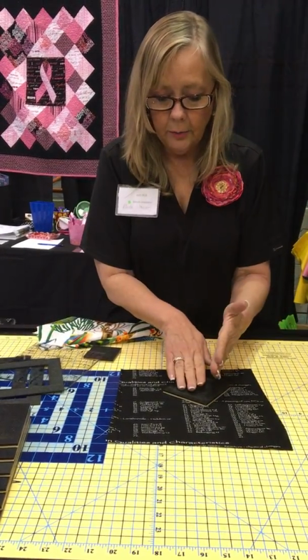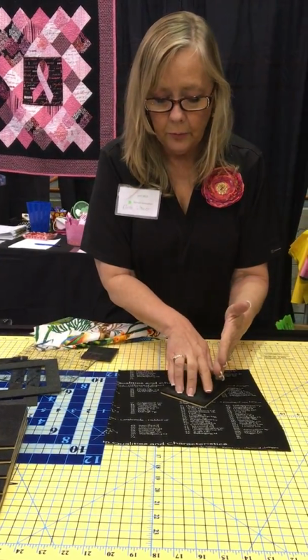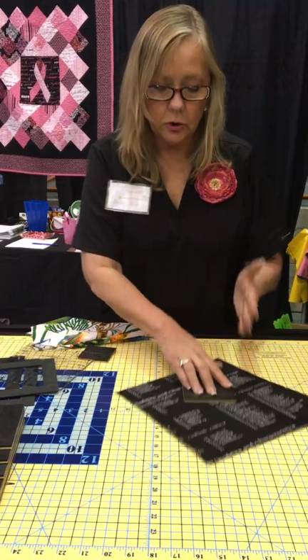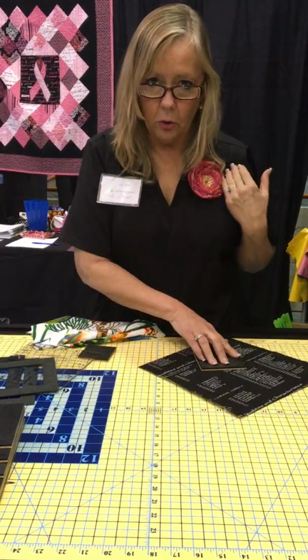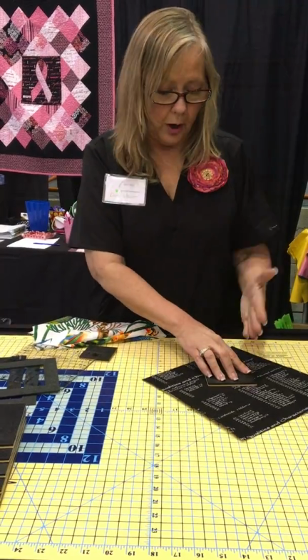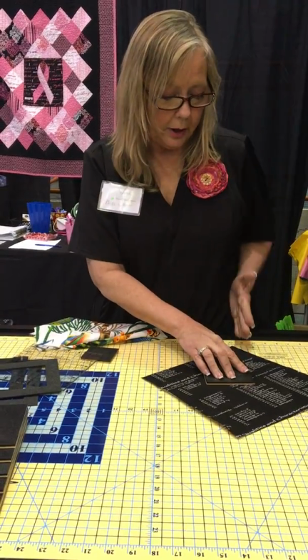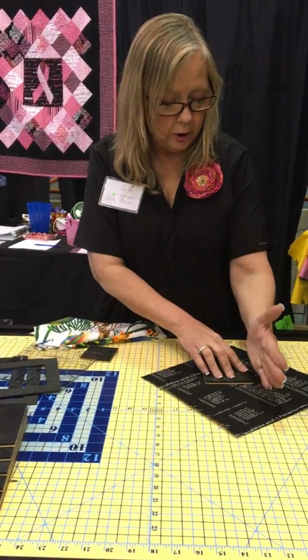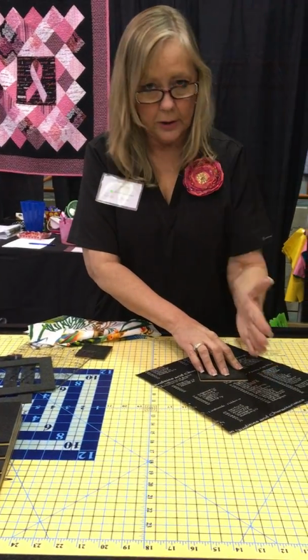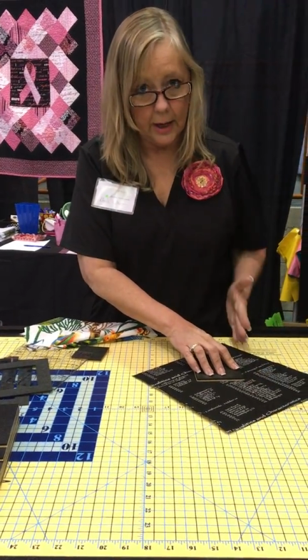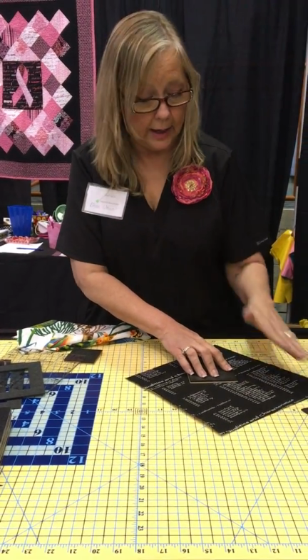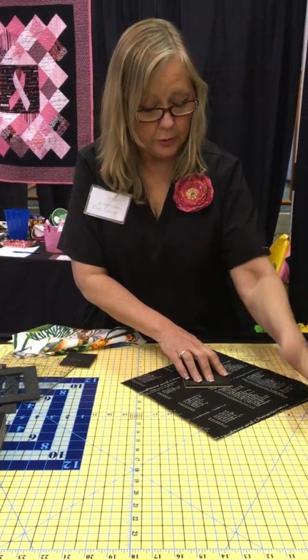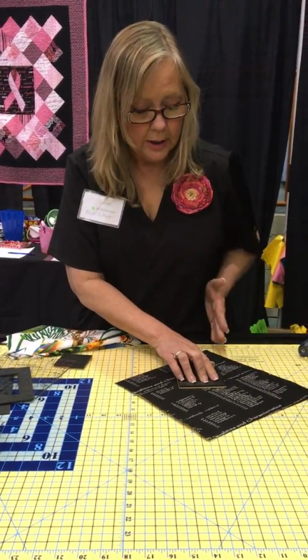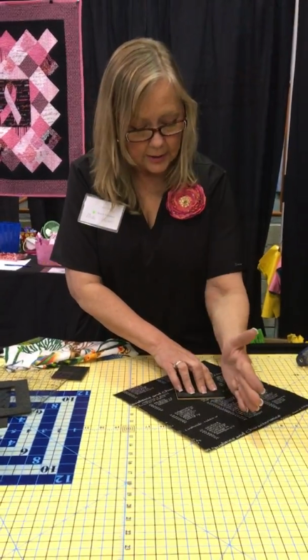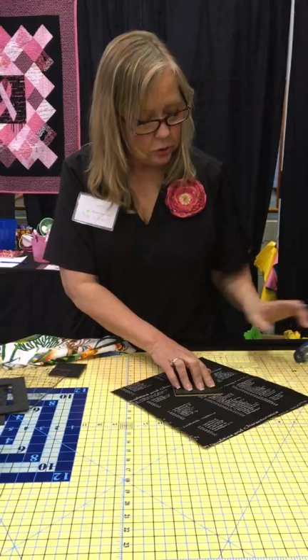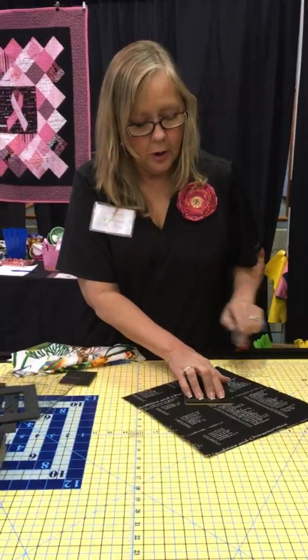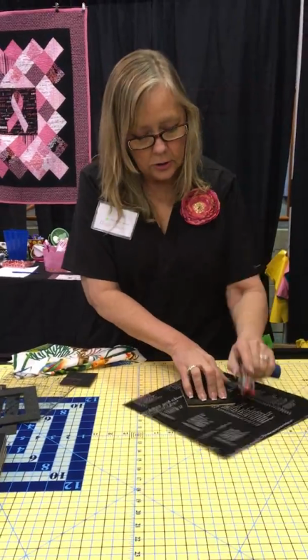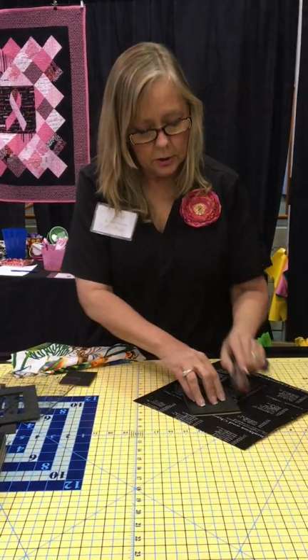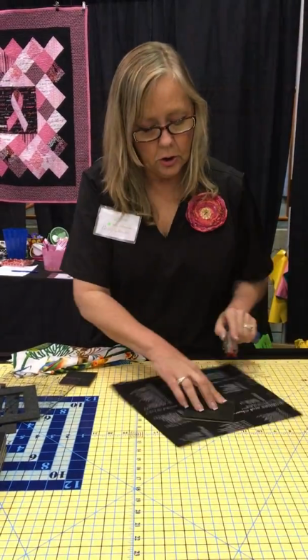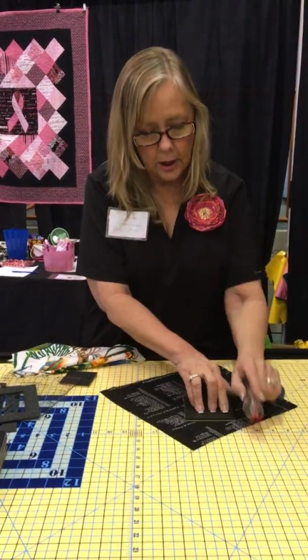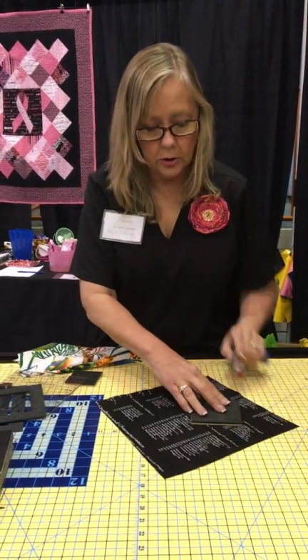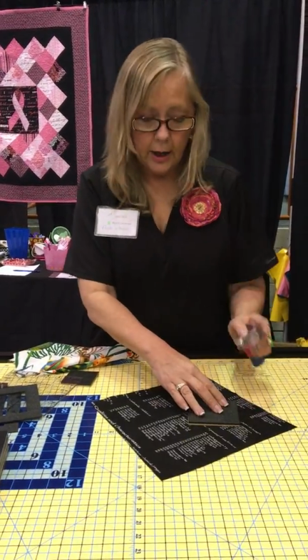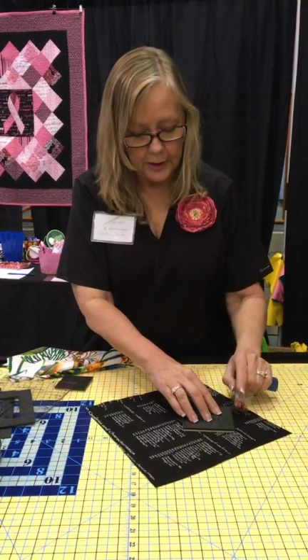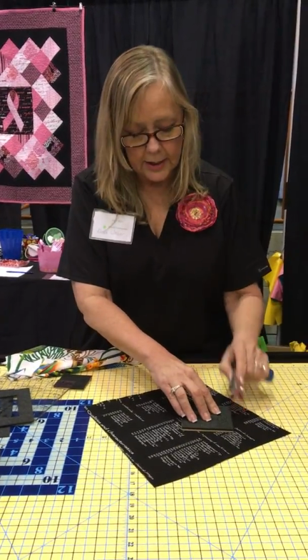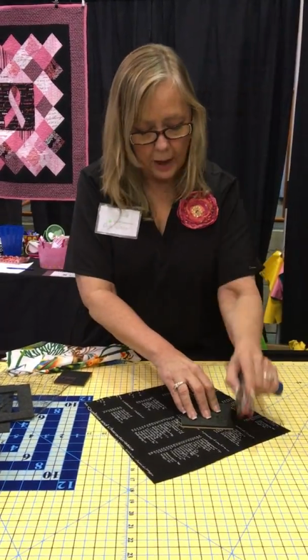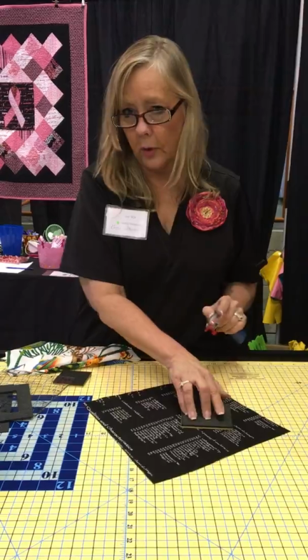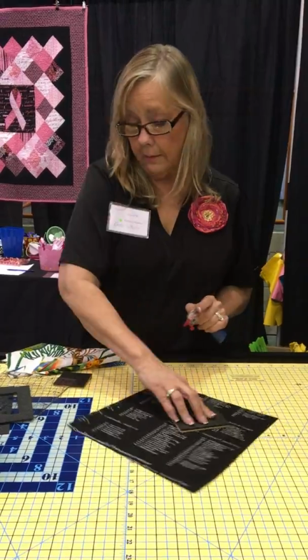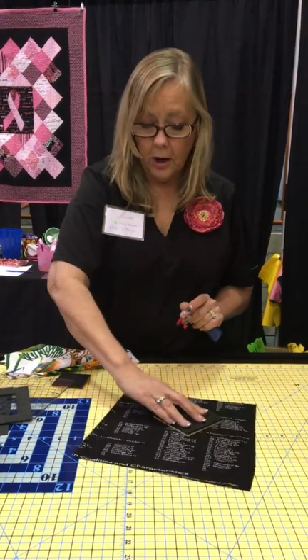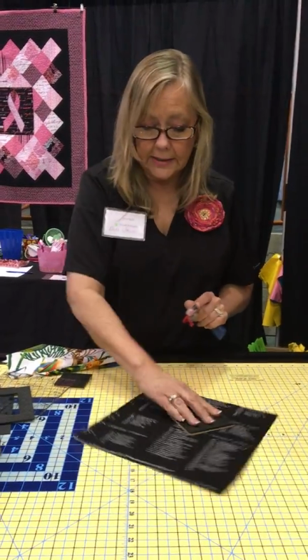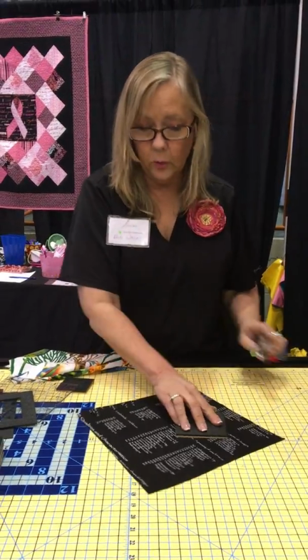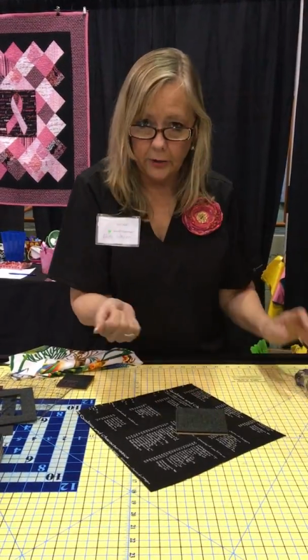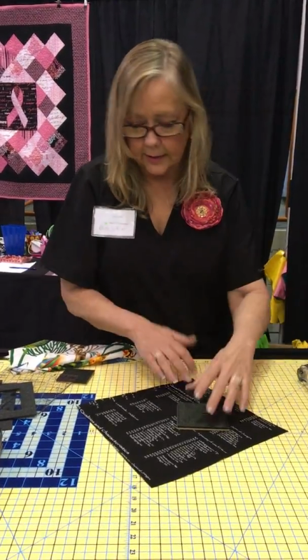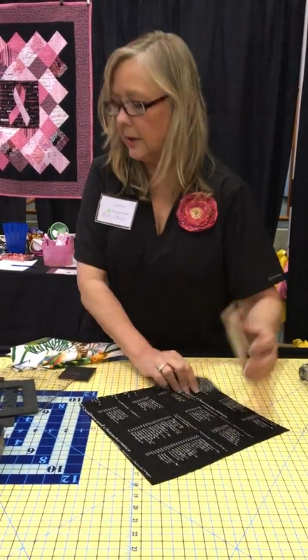I'm going to move from here to my shoulder. Why? My arm naturally extends — the hand and the rotary cutter extend from my shoulder. Cut, turn, cut, turn, cut, turn. Place on the side, roll backwards and forwards. Fussy cutting without the fussing — that's a big deal.